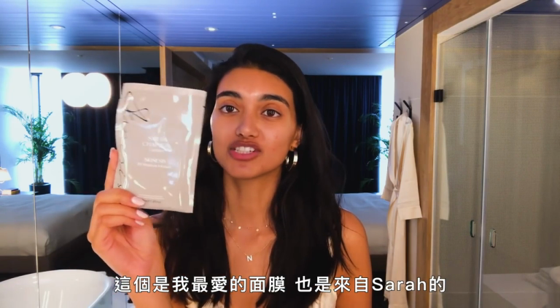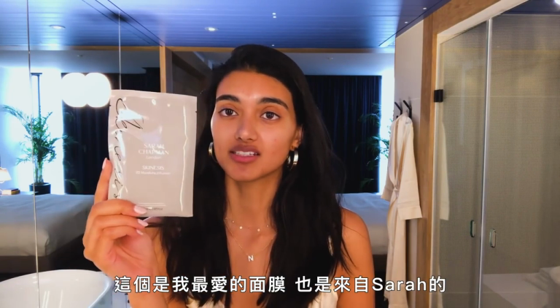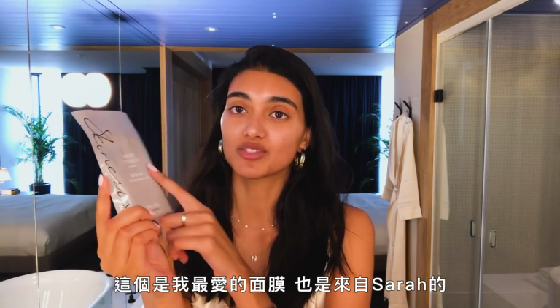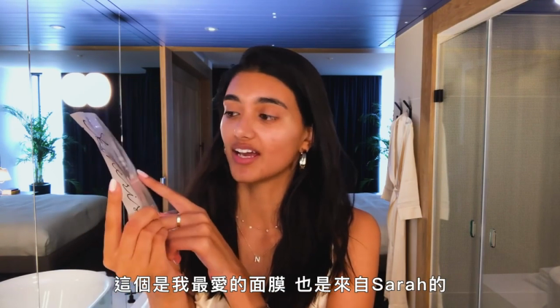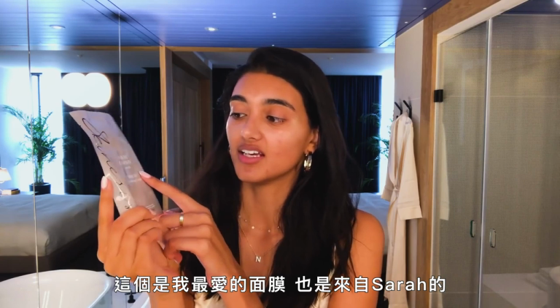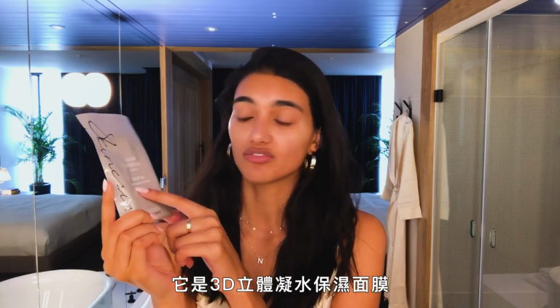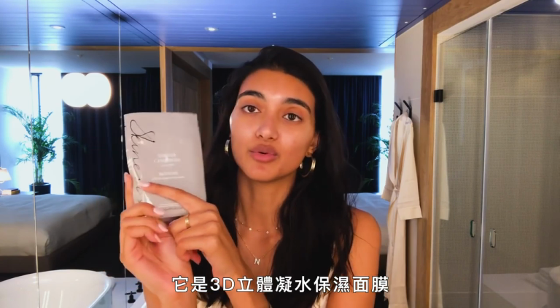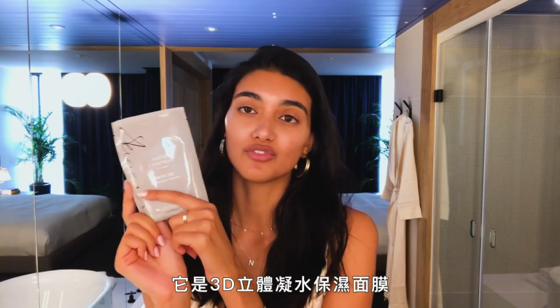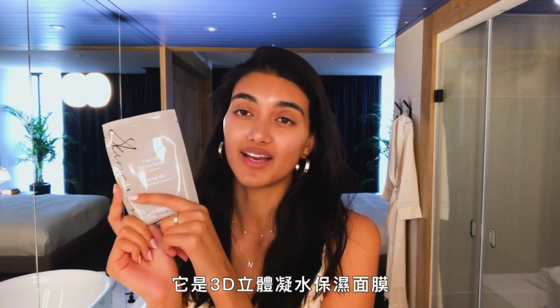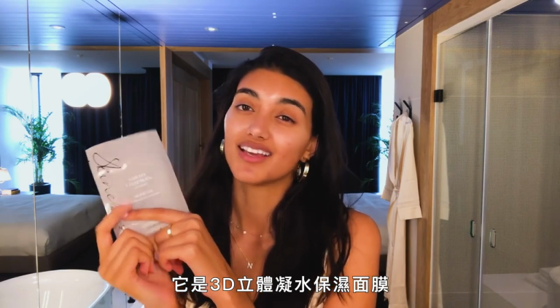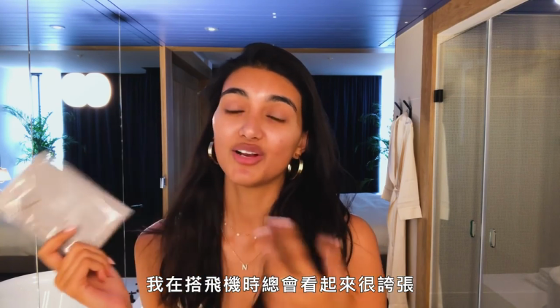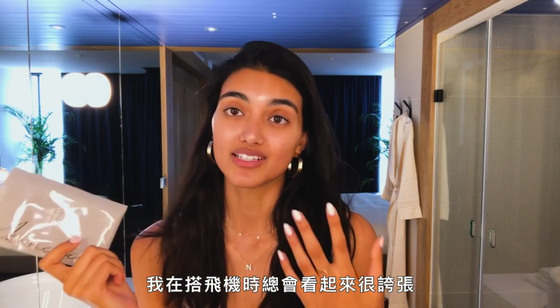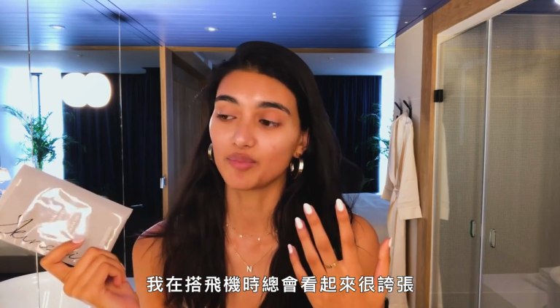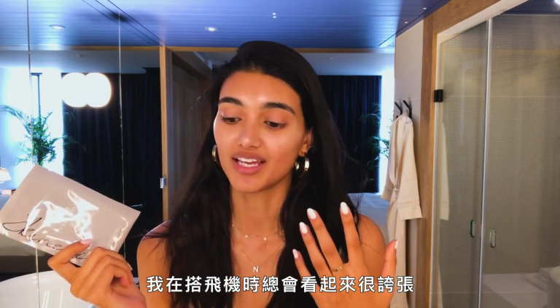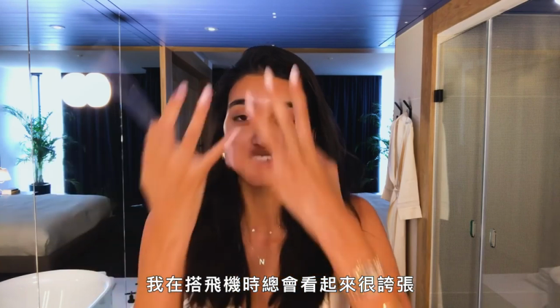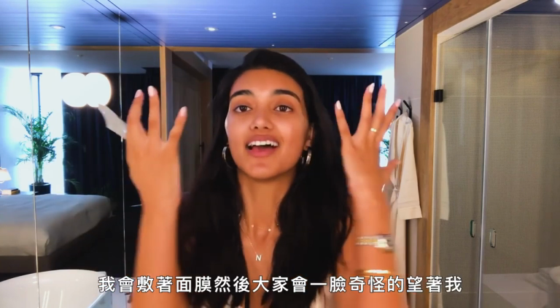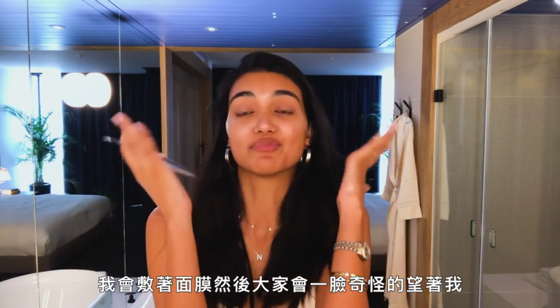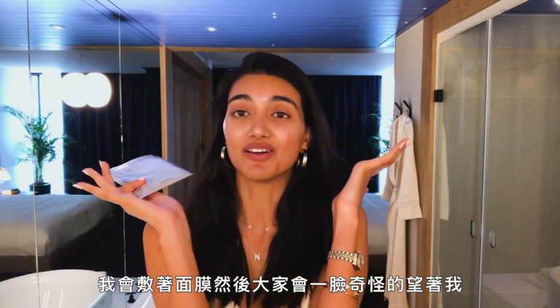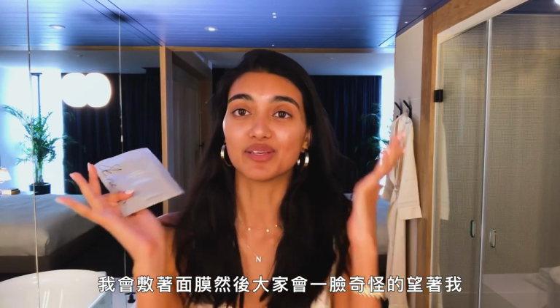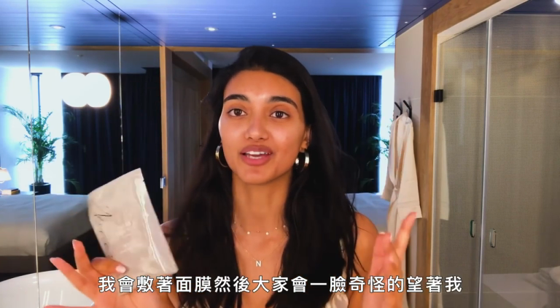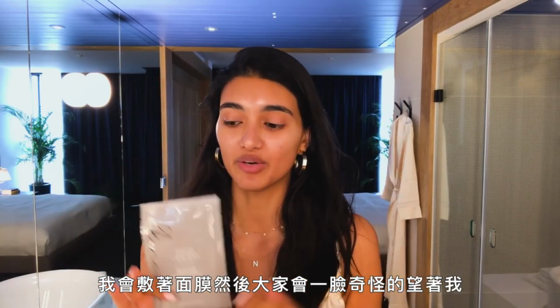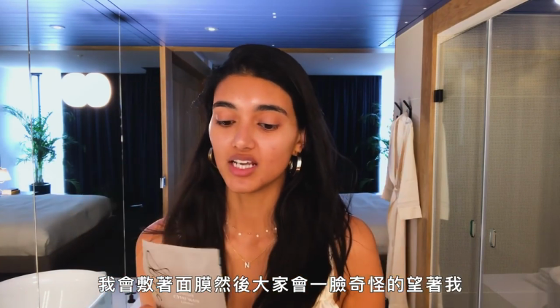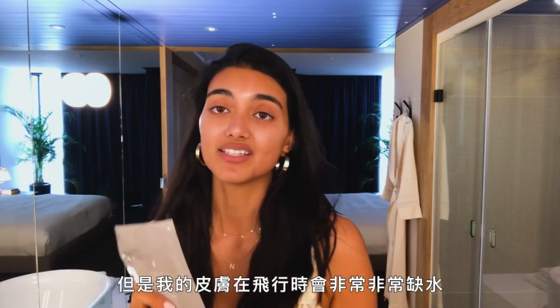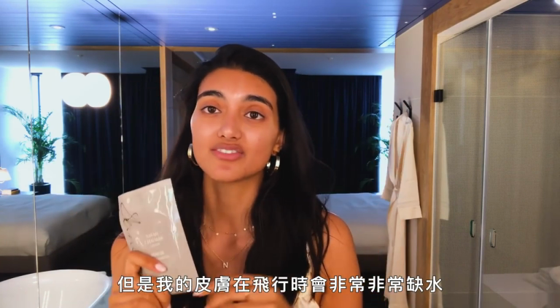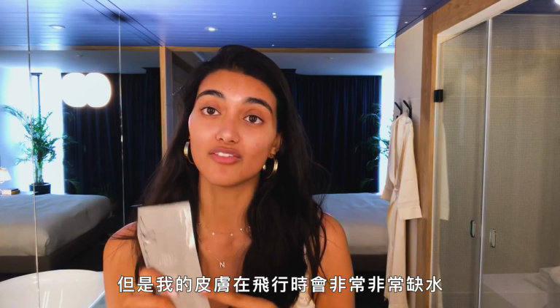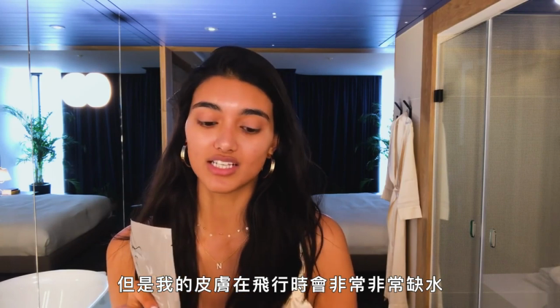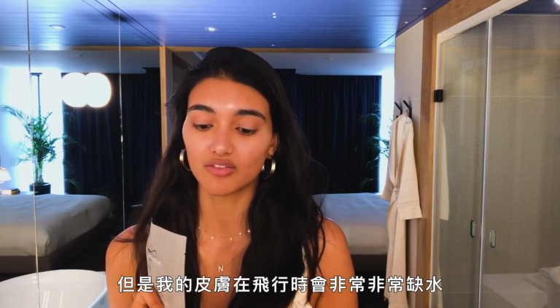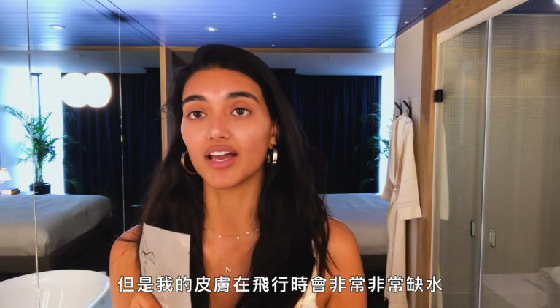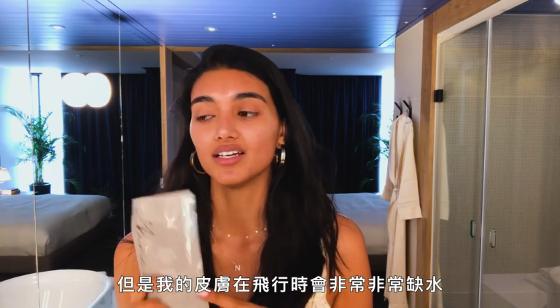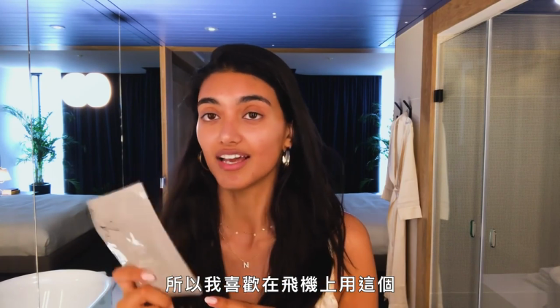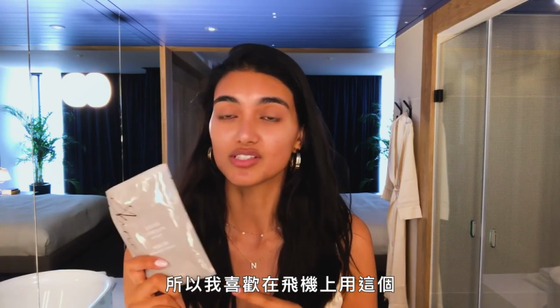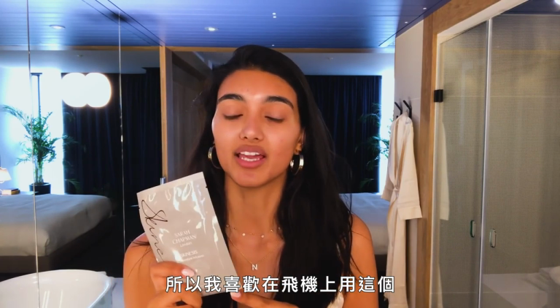Next, if I have free time, I love to do a mask. This is my favorite sheet mask — it's from Sarah again, it's a 3D moisture infusion mask. It kind of looks crazy when I'm on the plane with this mask on my face and people are looking at me weird, but my skin gets very dehydrated from flying so I like to use it on the plane.